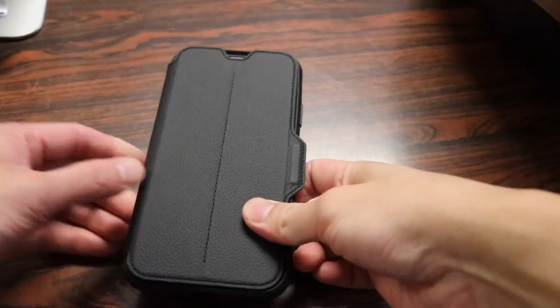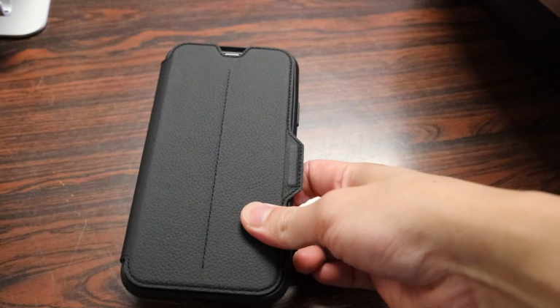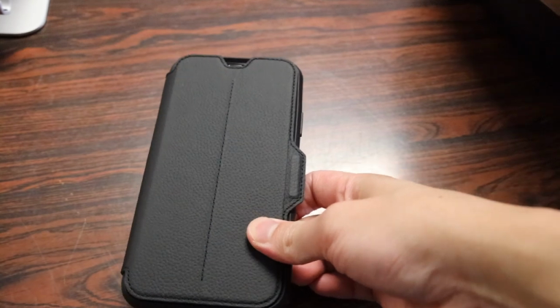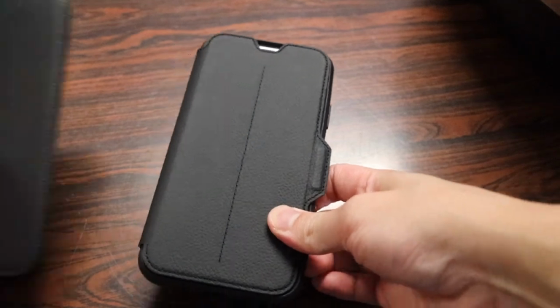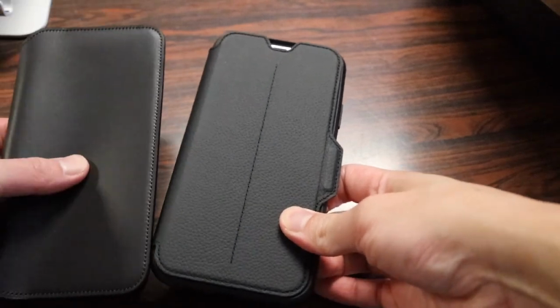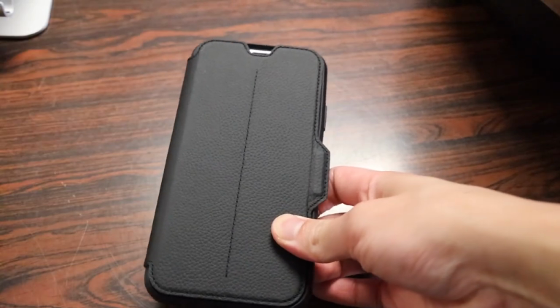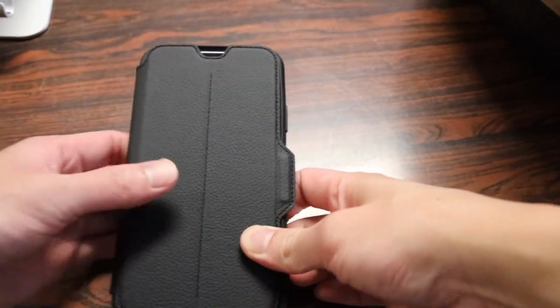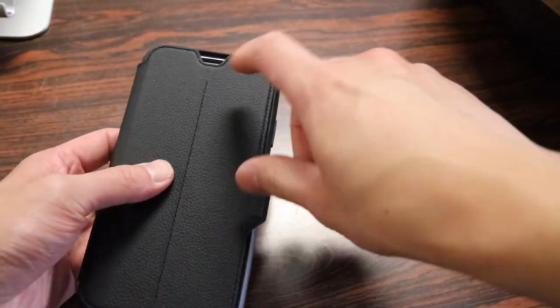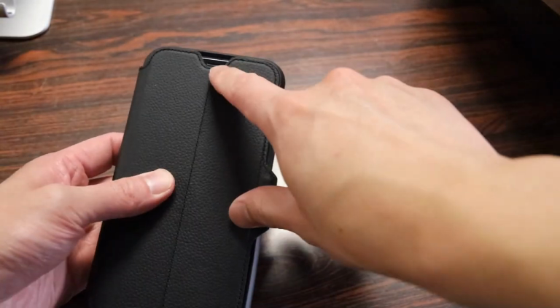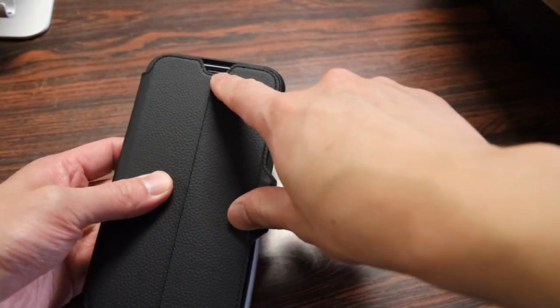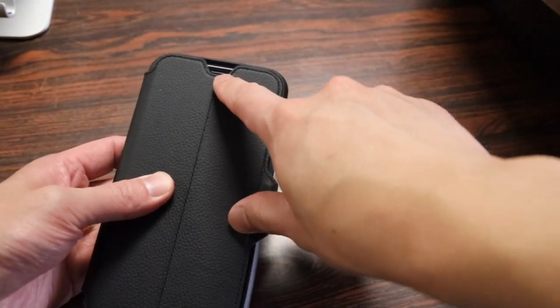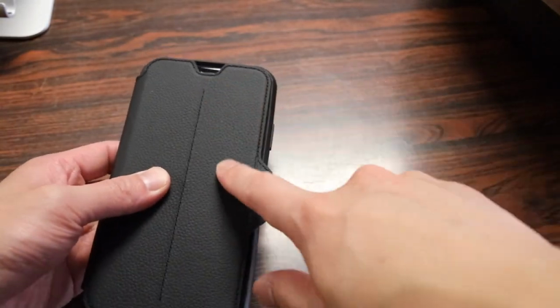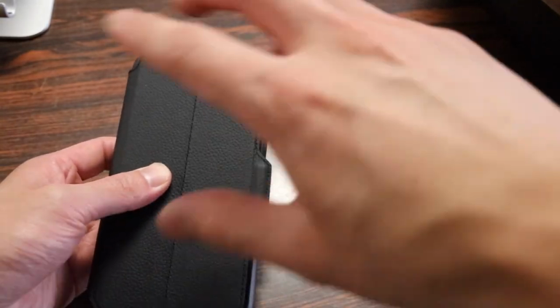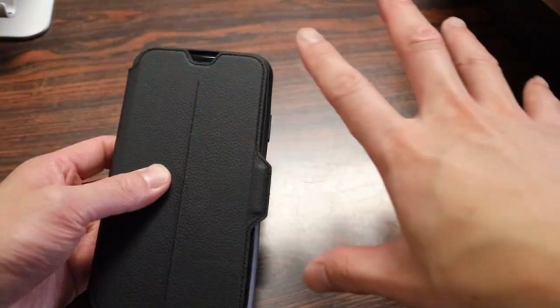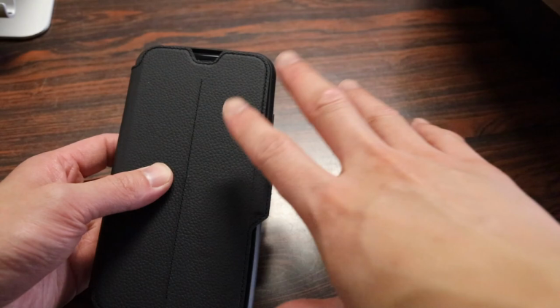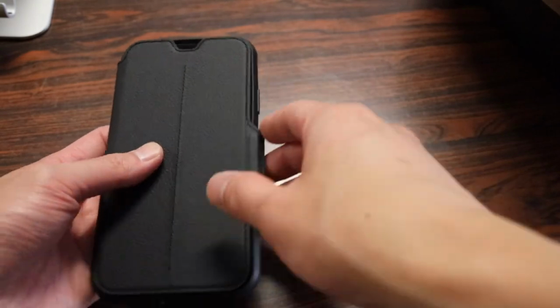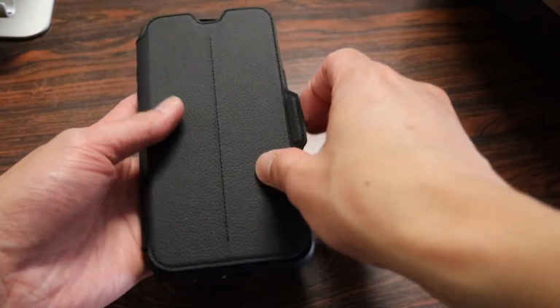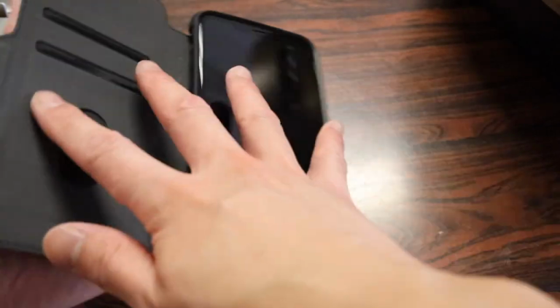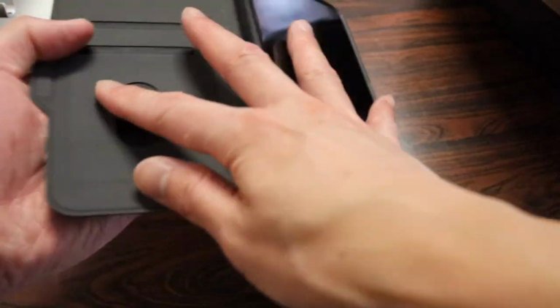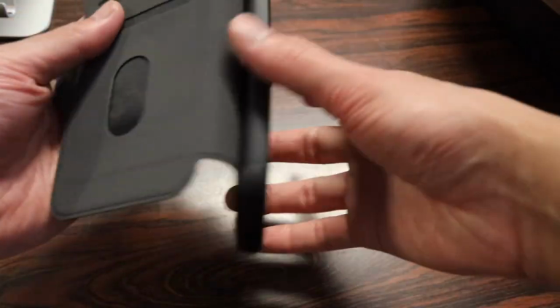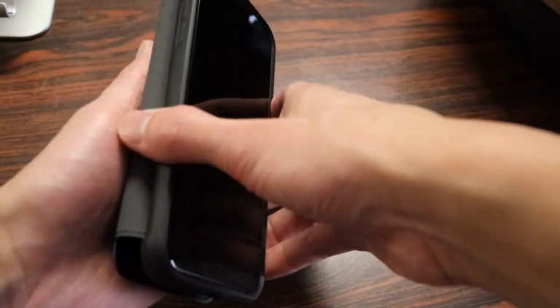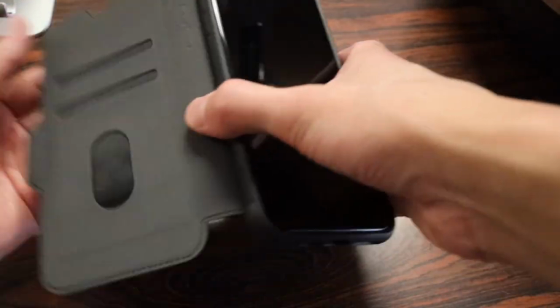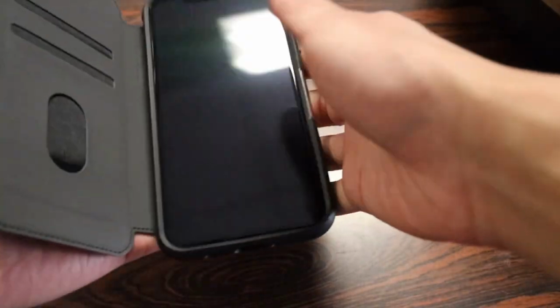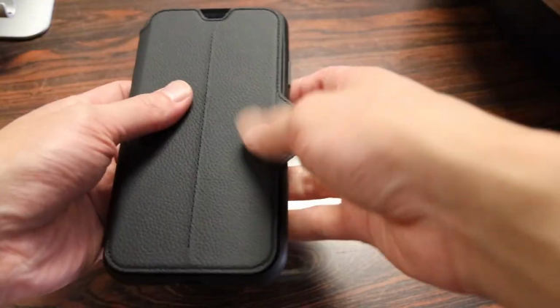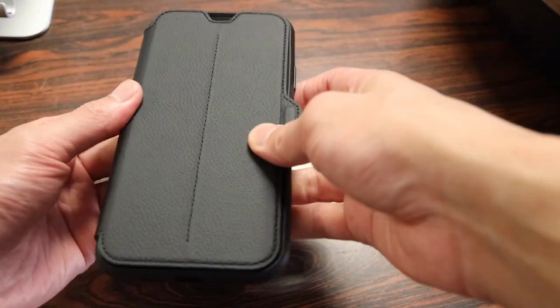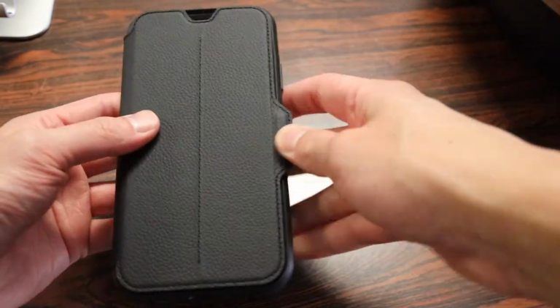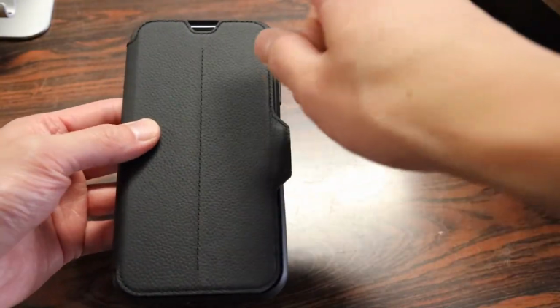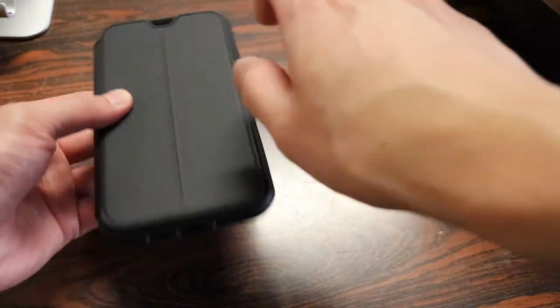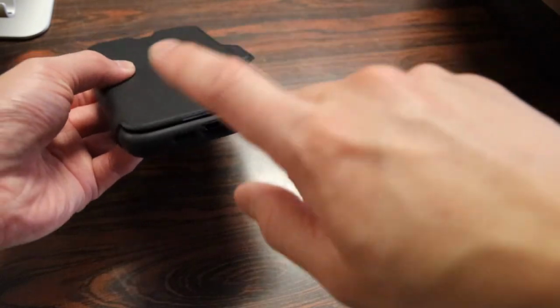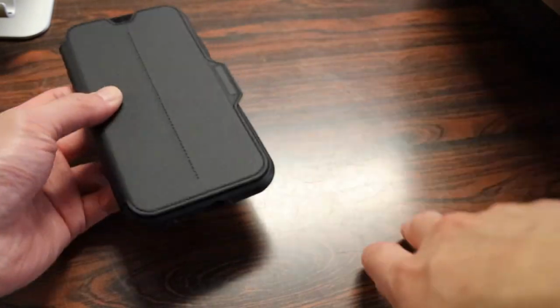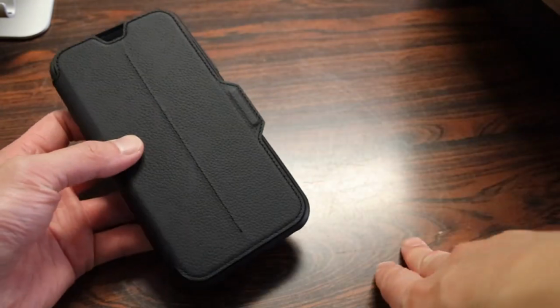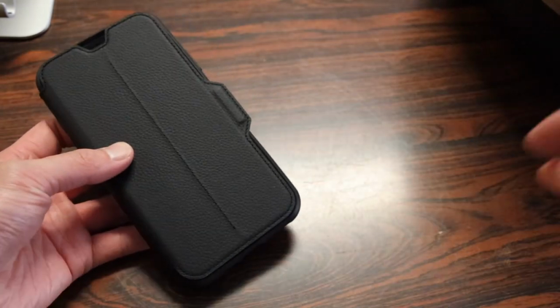One thing I like about the front that even the Apple one doesn't have is a cutout for the earpiece, so you can still talk on the phone without having to open the flap or bend it backwards. You can keep it closed like this as your earpiece and your mic are still accessible.